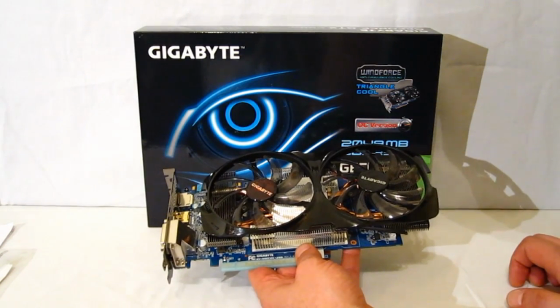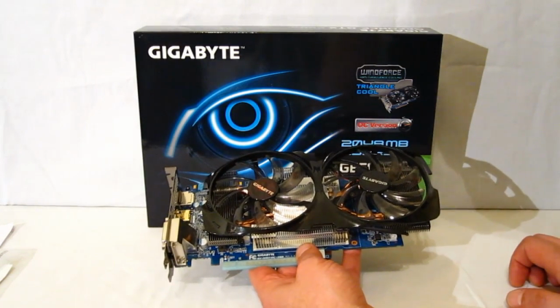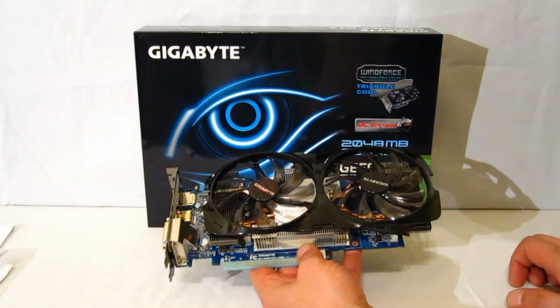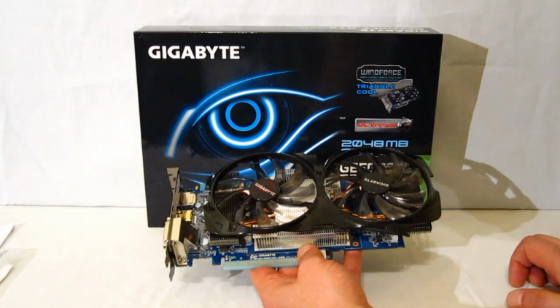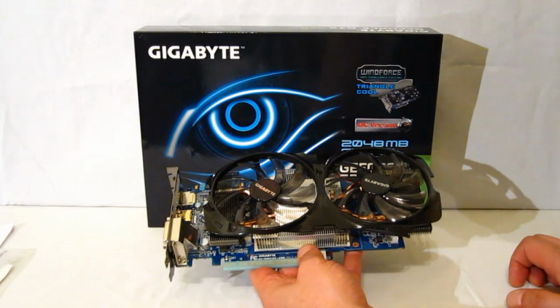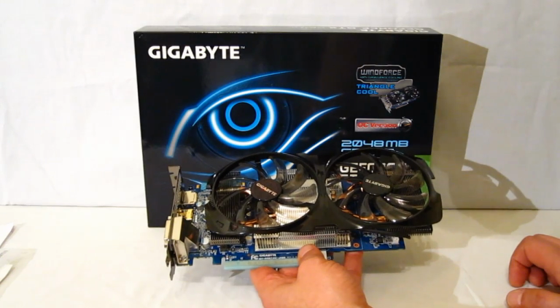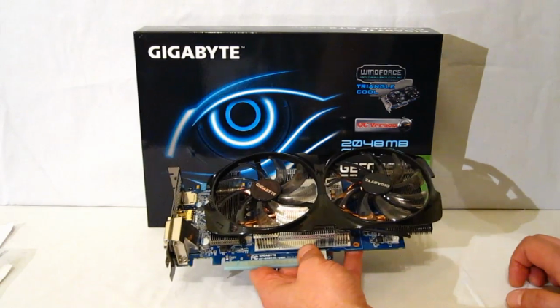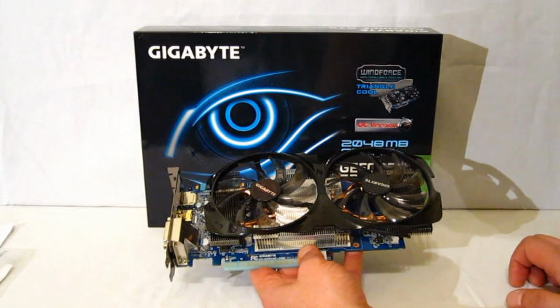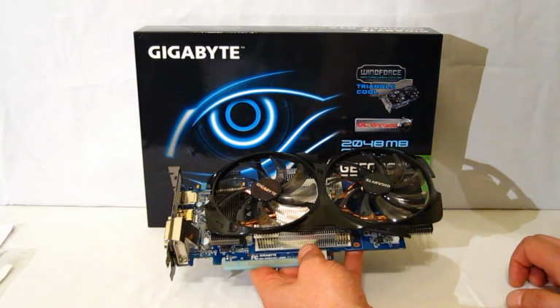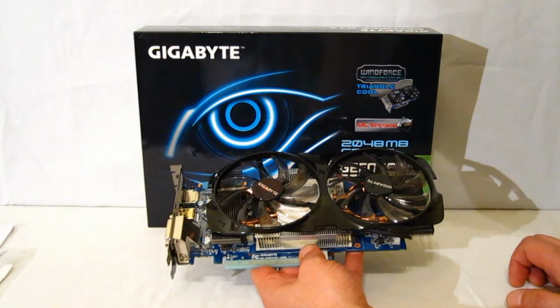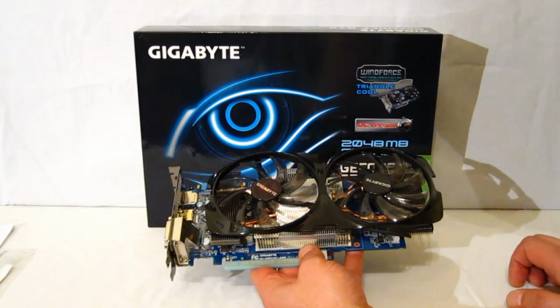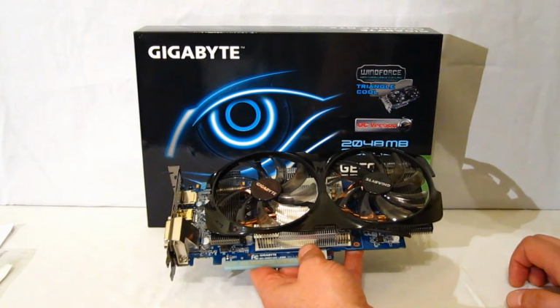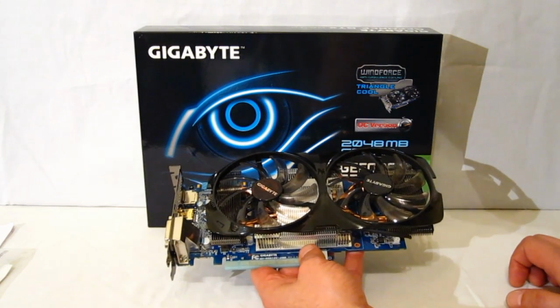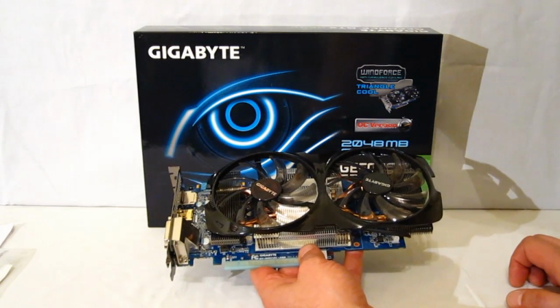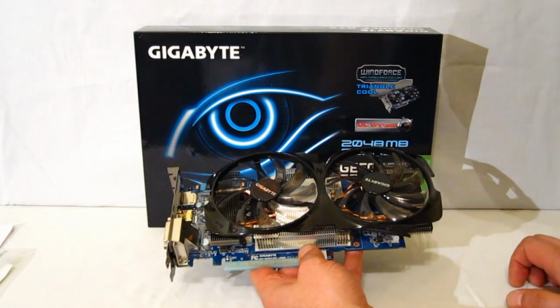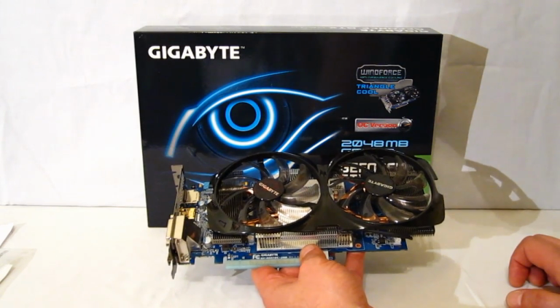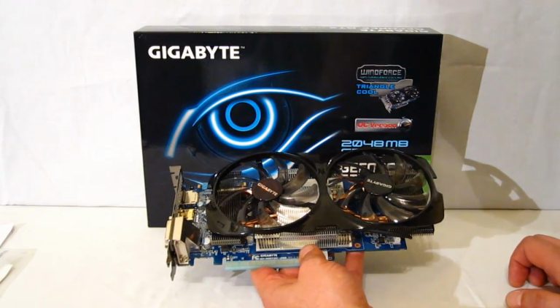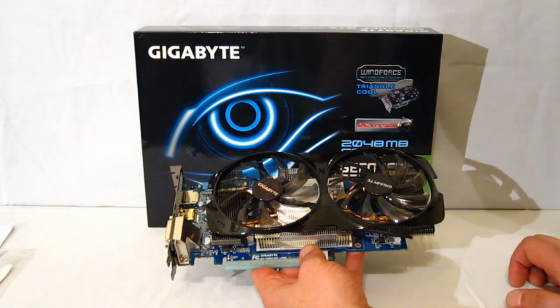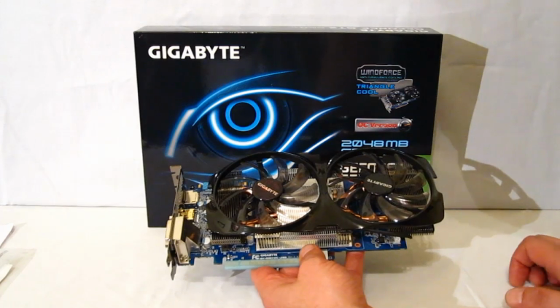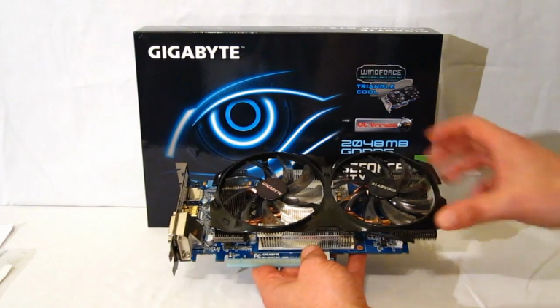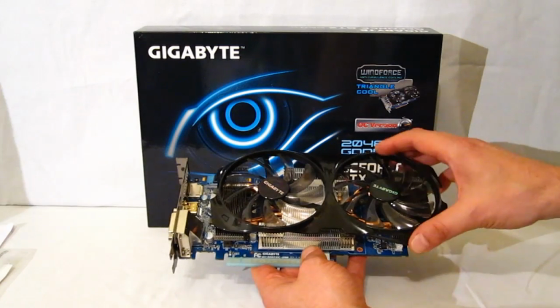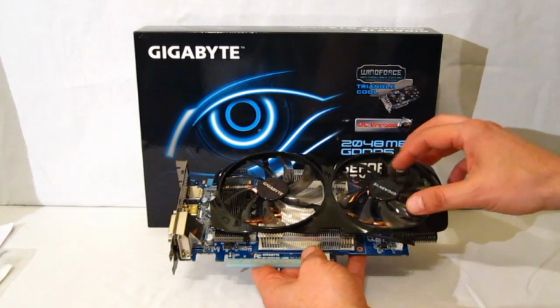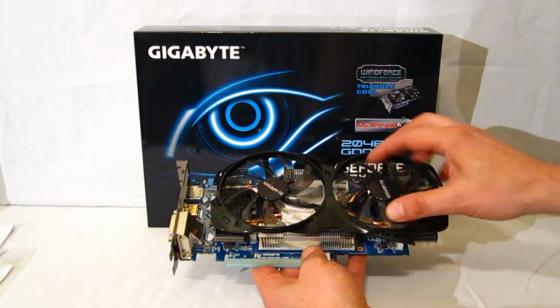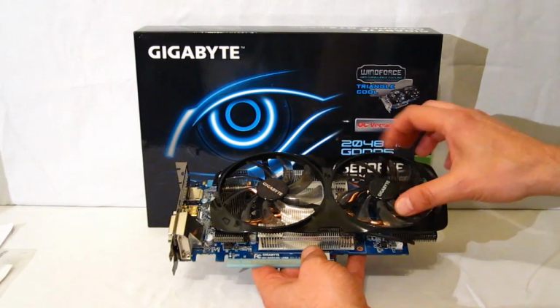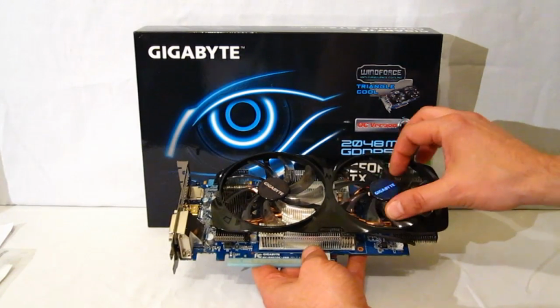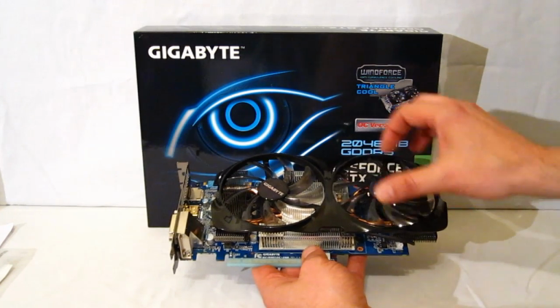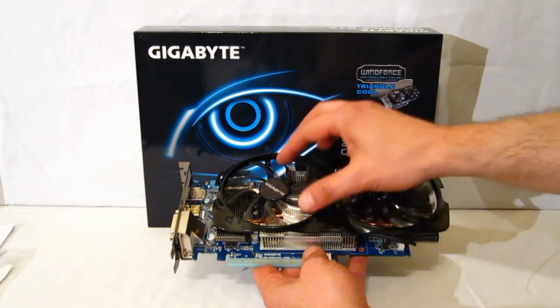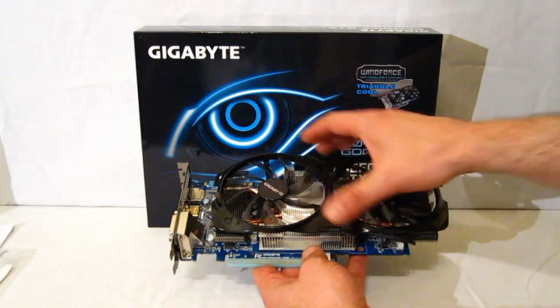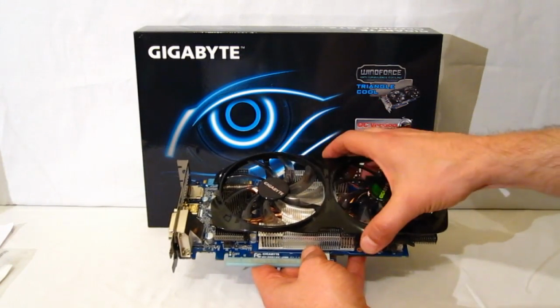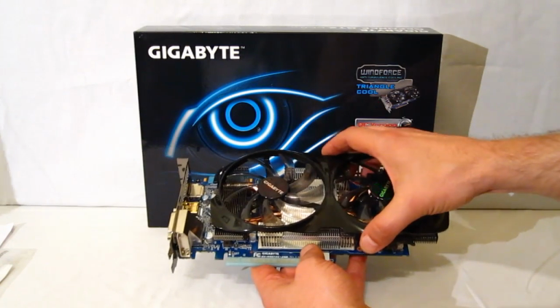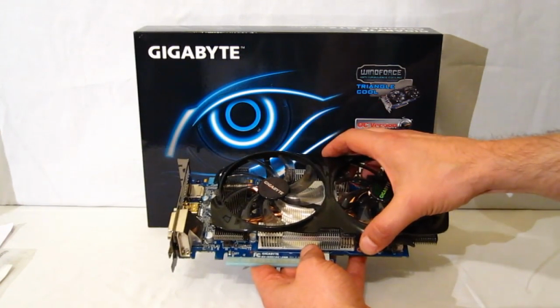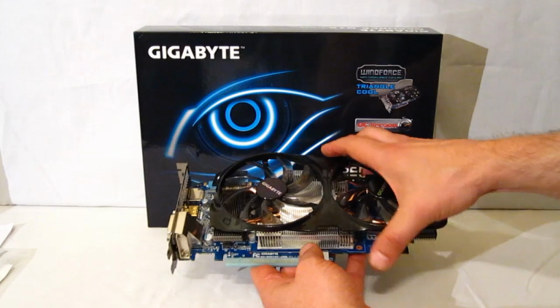This card comes with a 1032 MHz base clock and a 1111 MHz dynamic boost clock. So you've got a good overclock right off the bat, out of the box from Gigabyte.